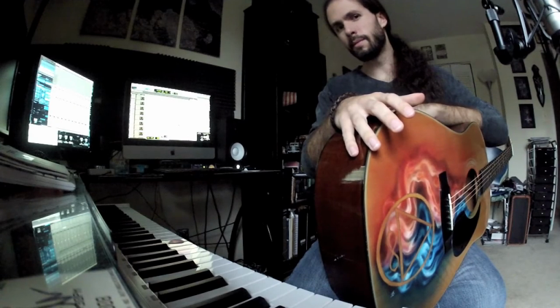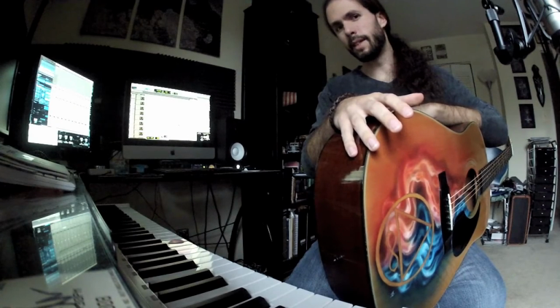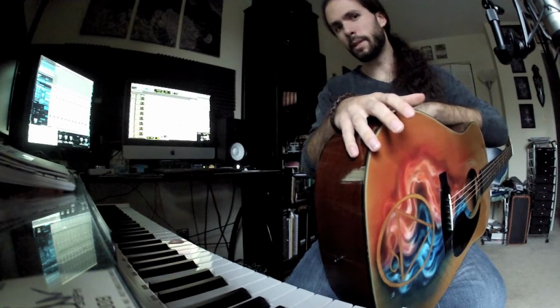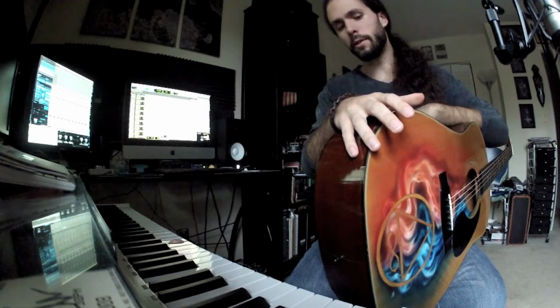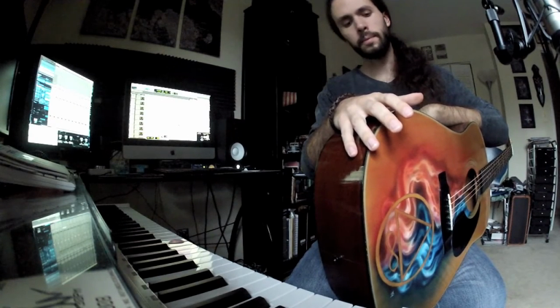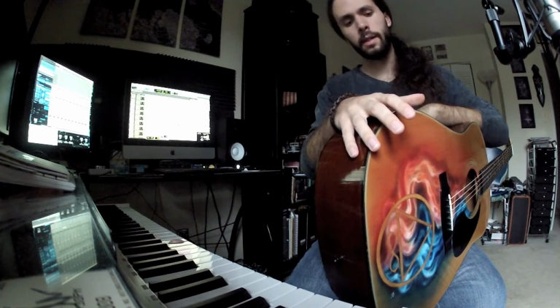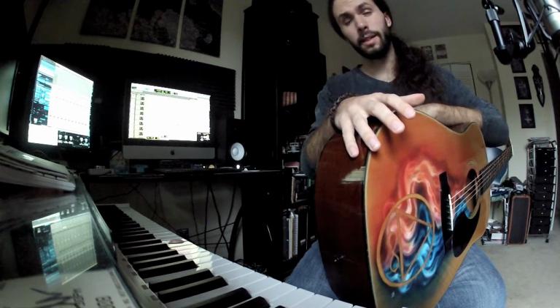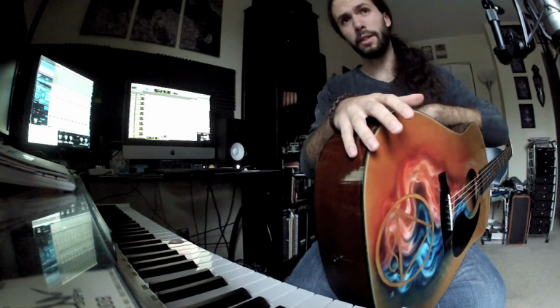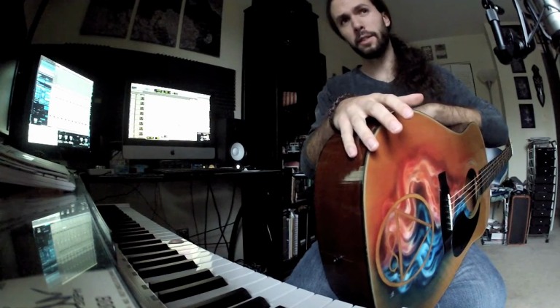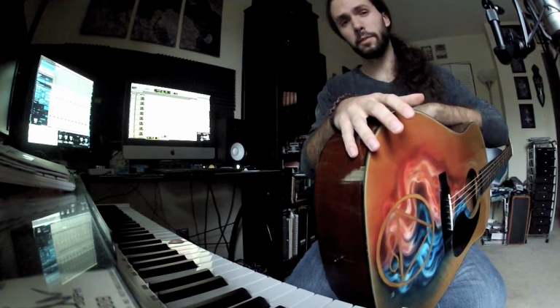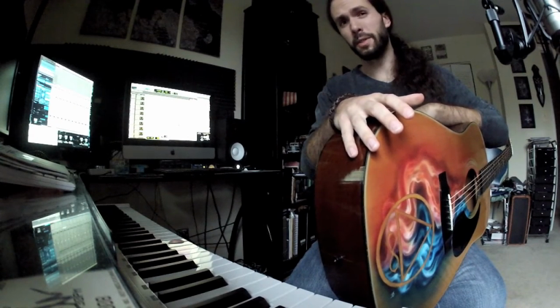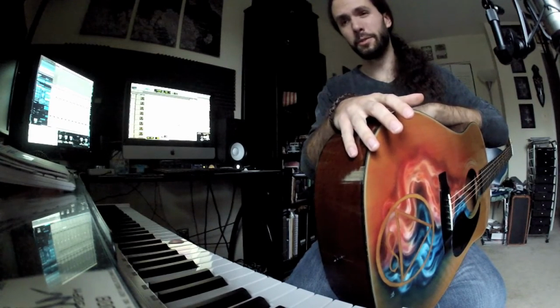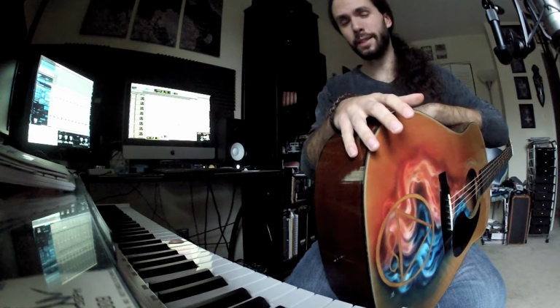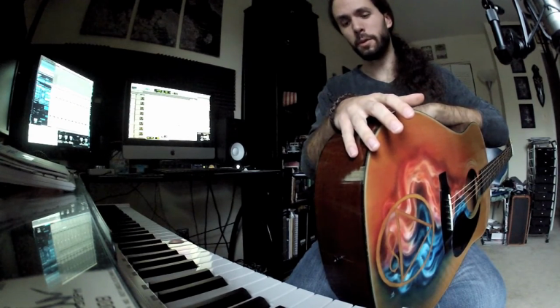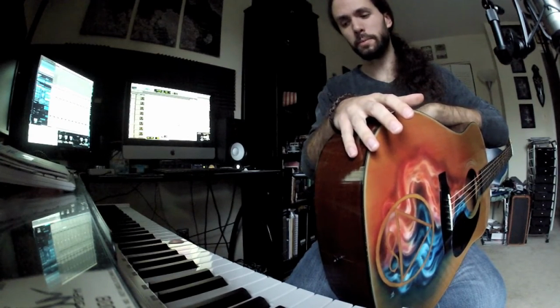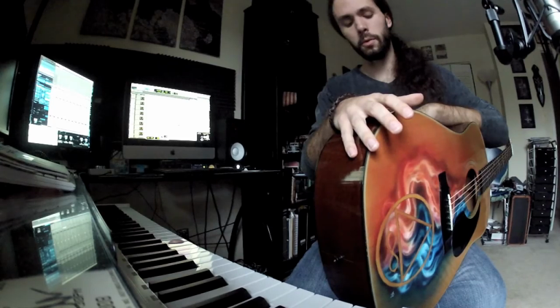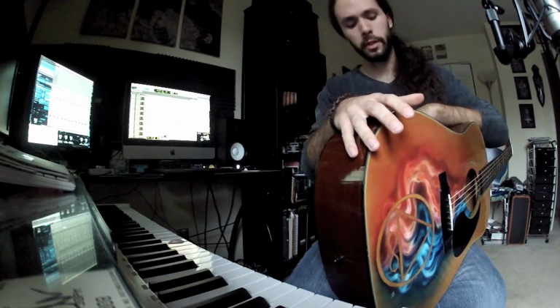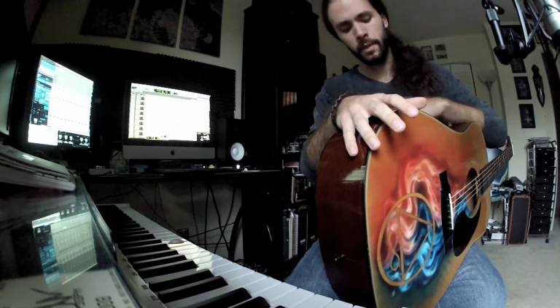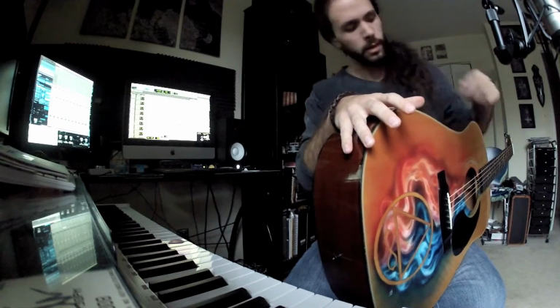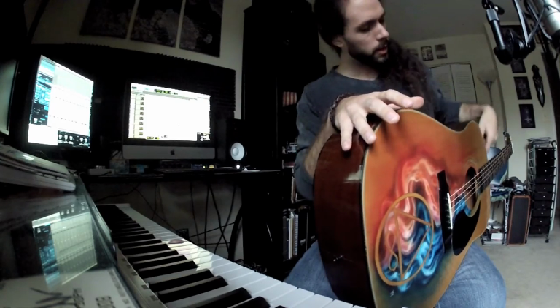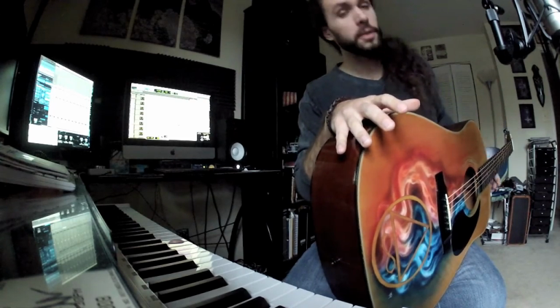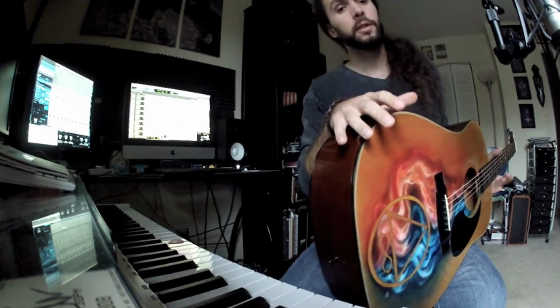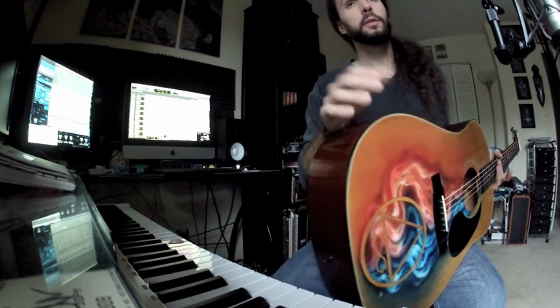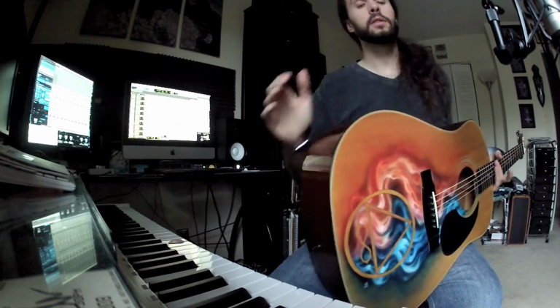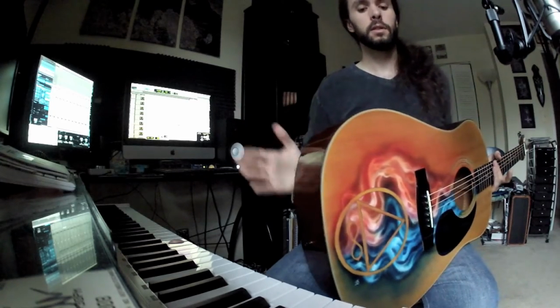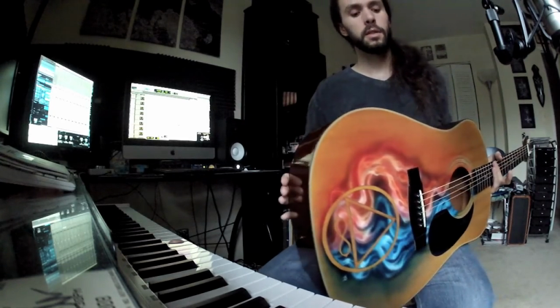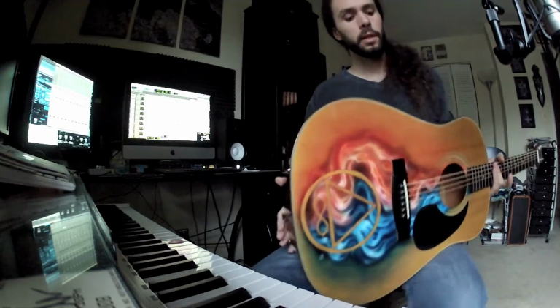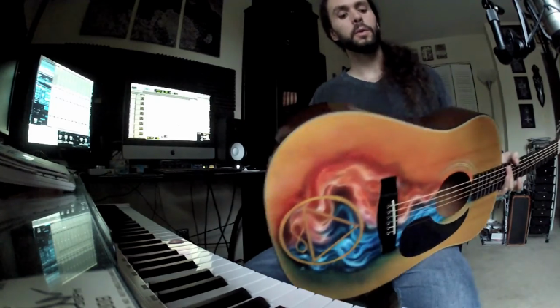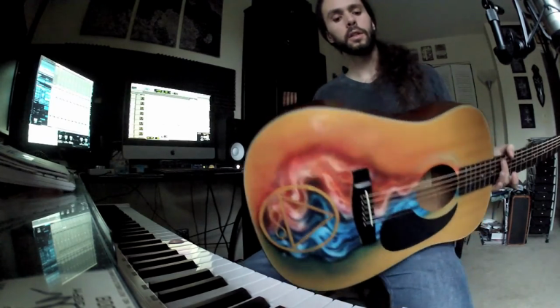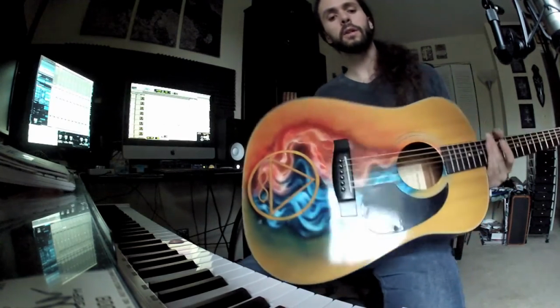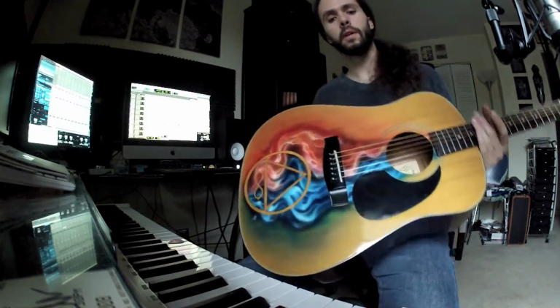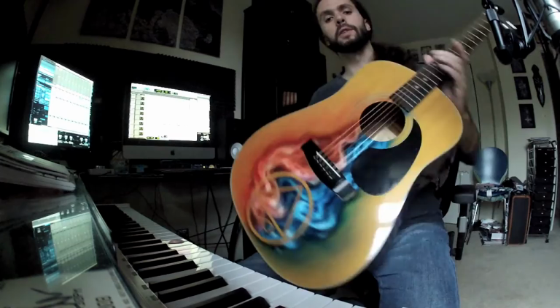Hey guys, how's it going? I apologize in advance for my voice — I'm a little bit sick at the moment, unfortunately — but I just wanted to show you this custom-painted acoustic guitar I just finished.